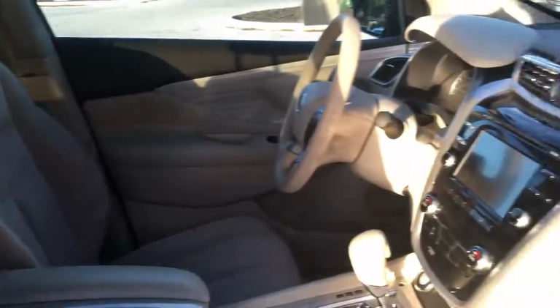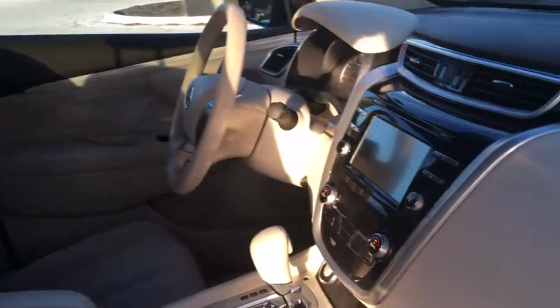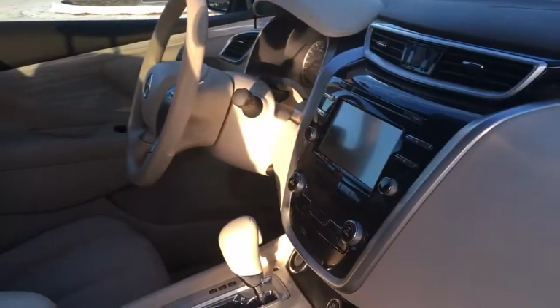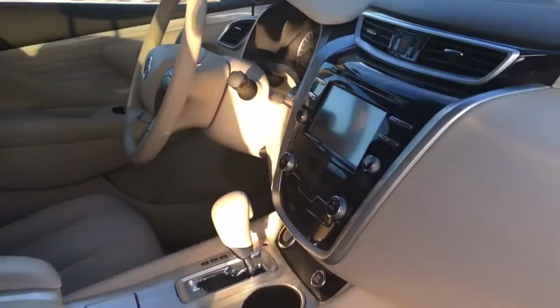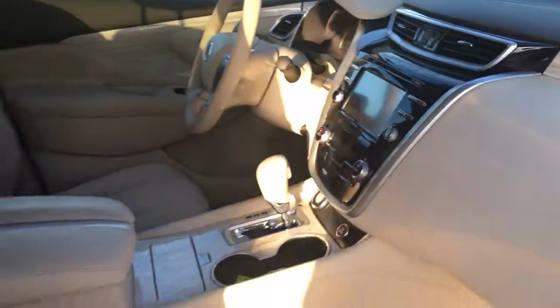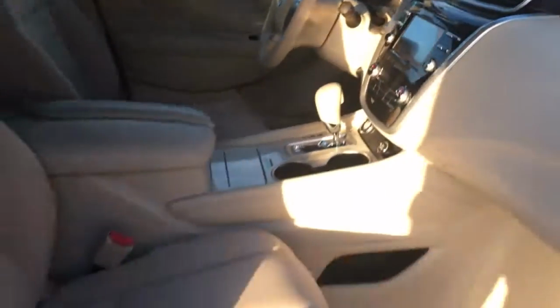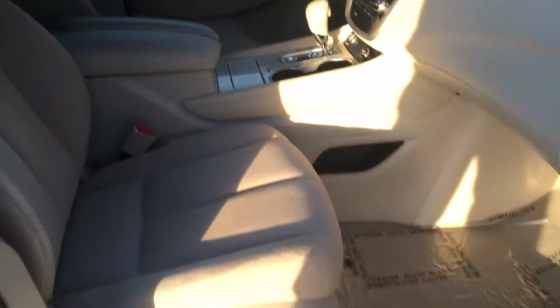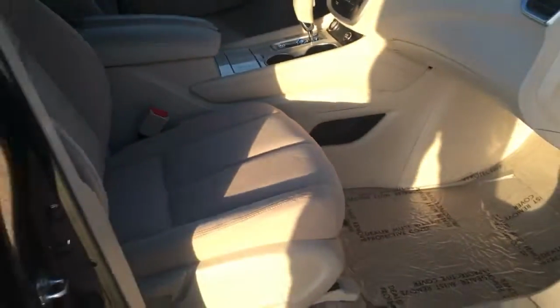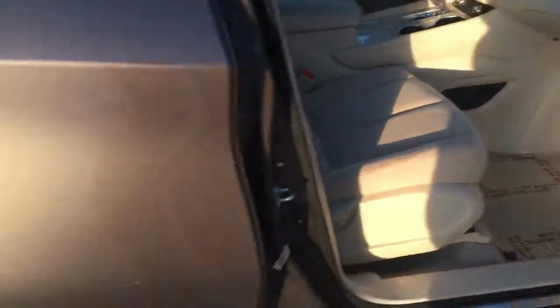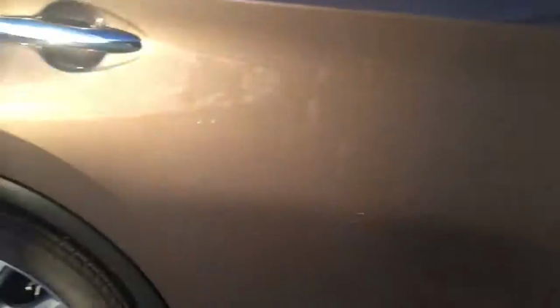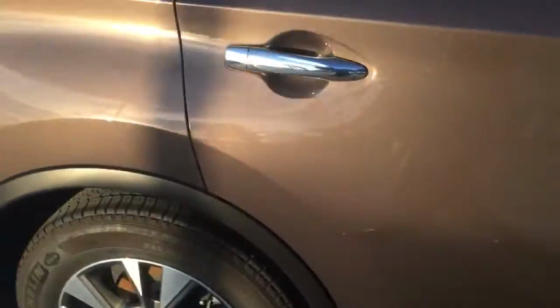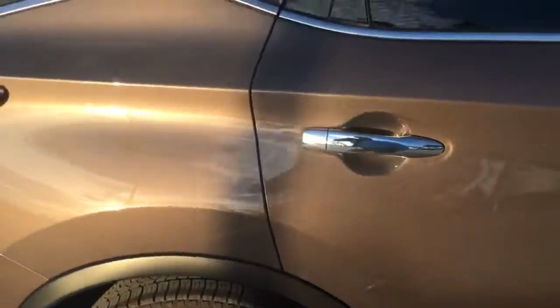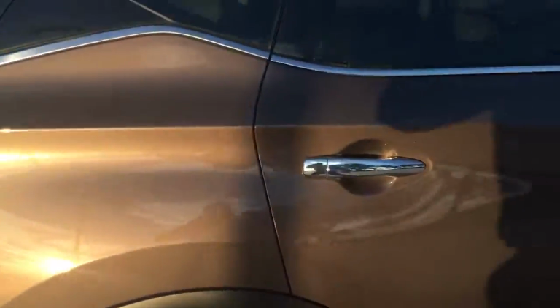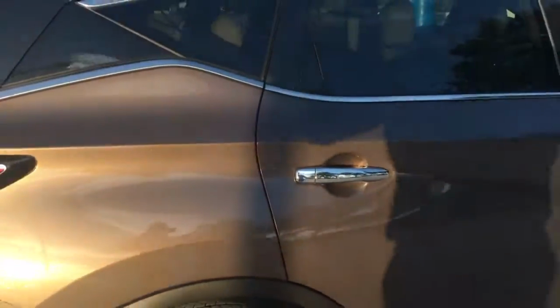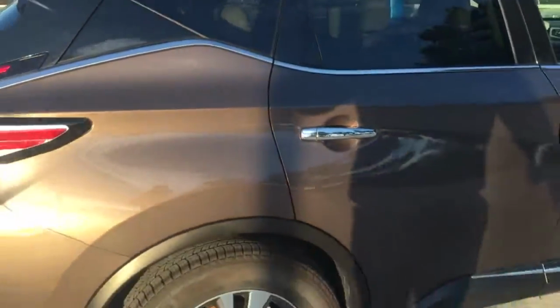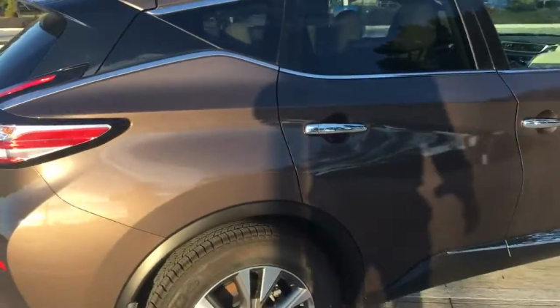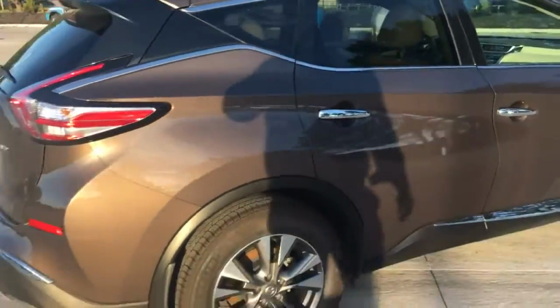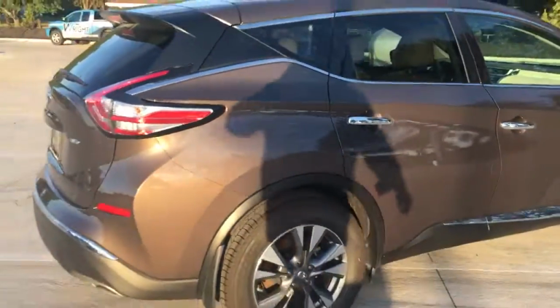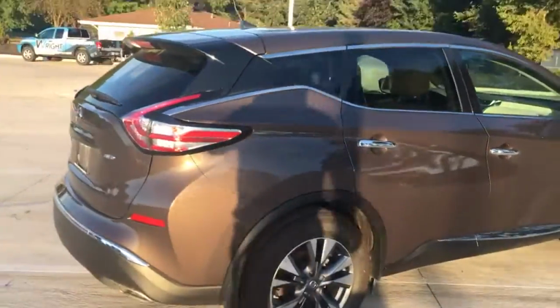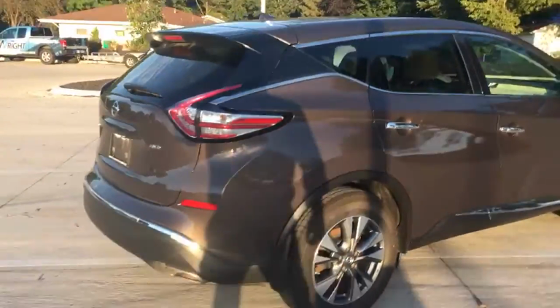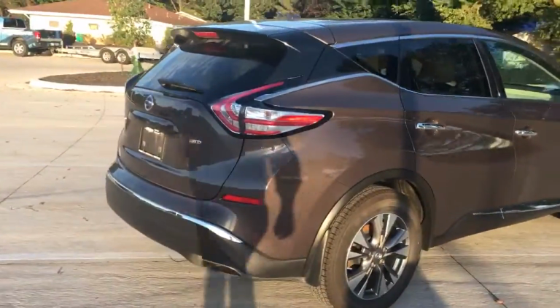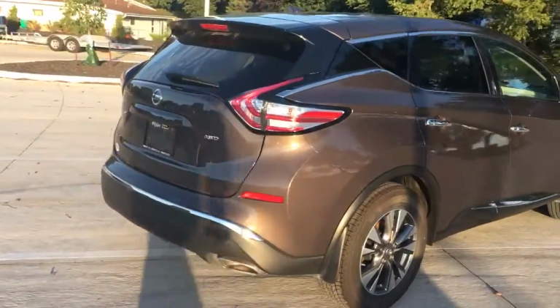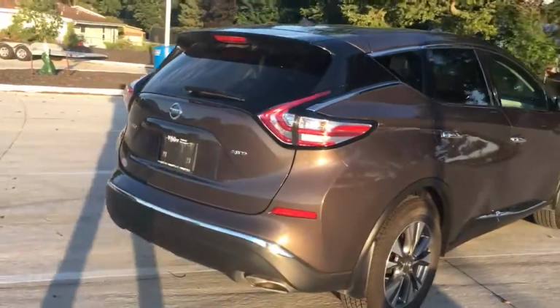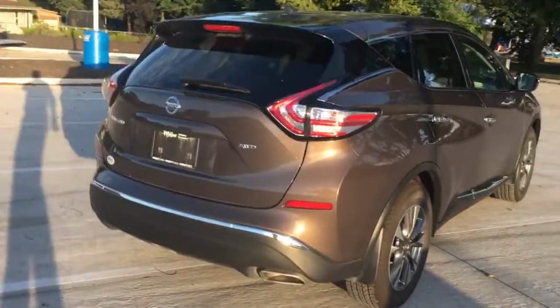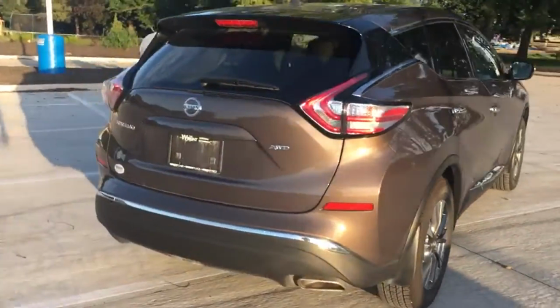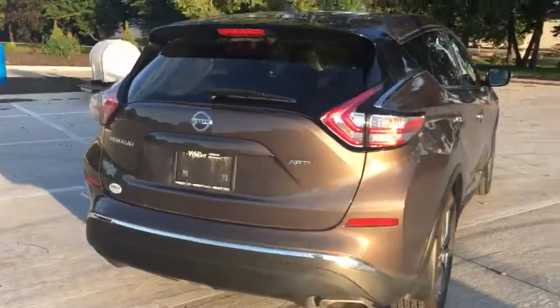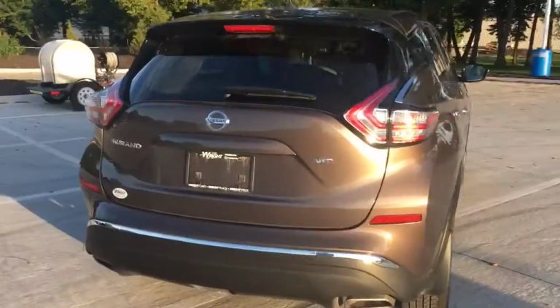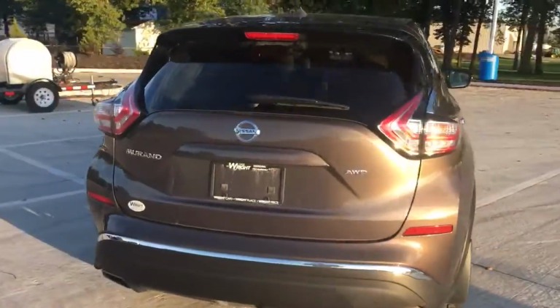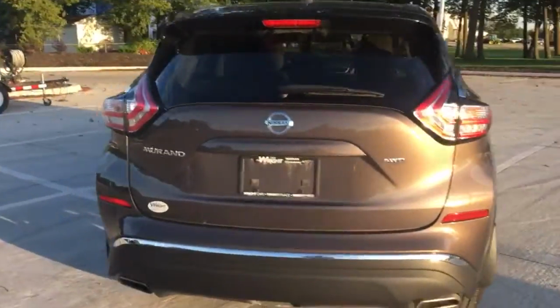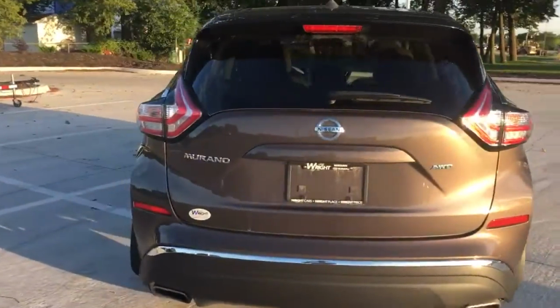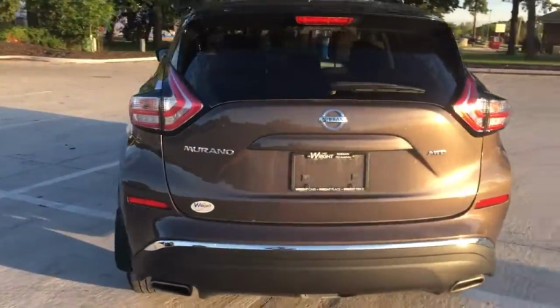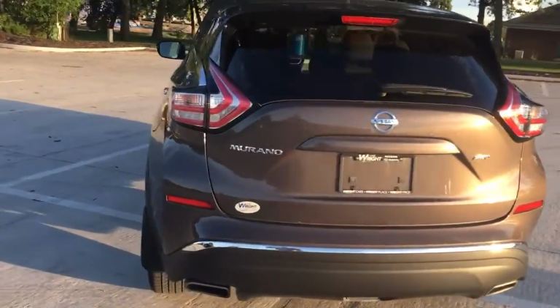Big screen, backup camera, all around very sleek design. Give me a call. This is the all-wheel drive model.